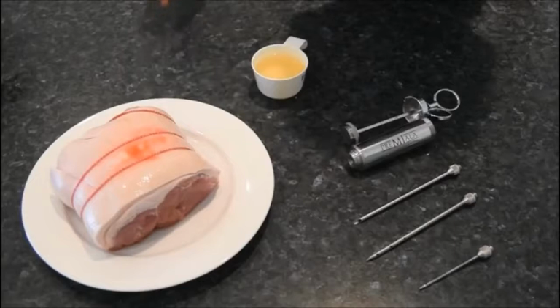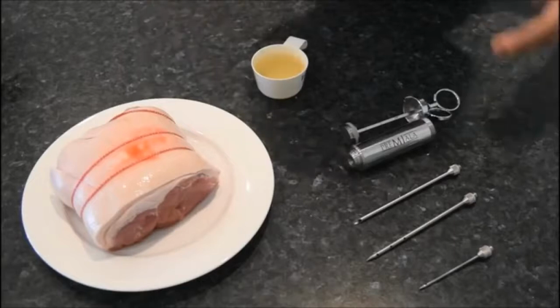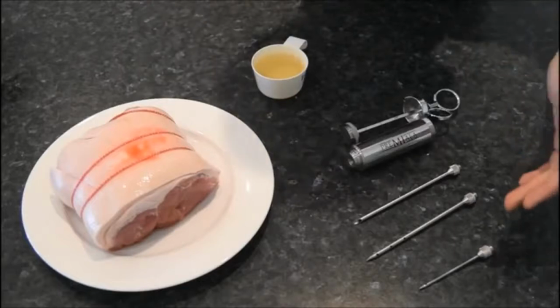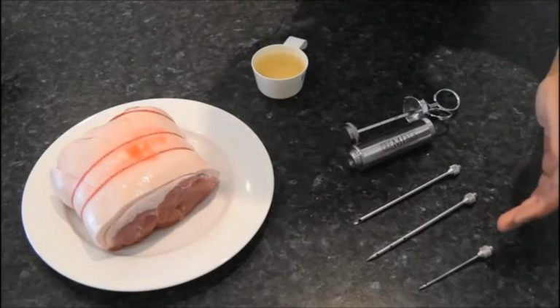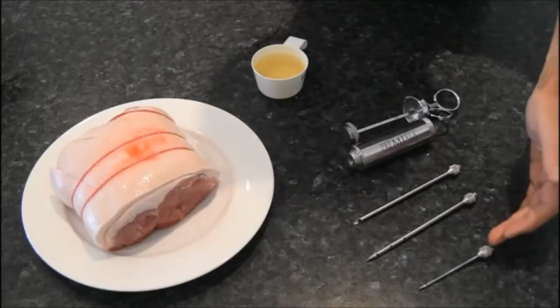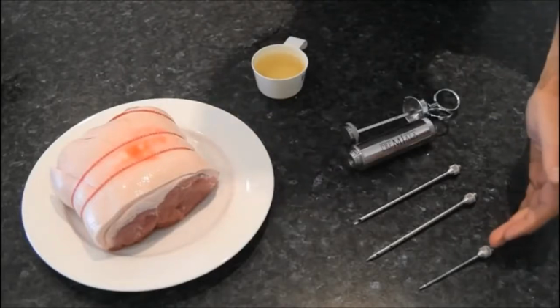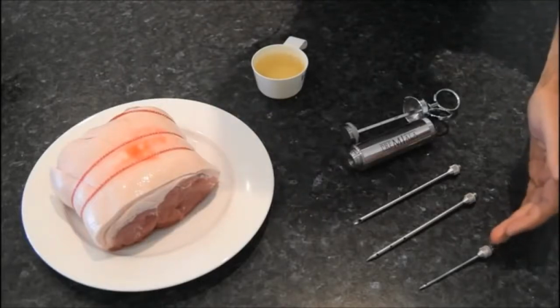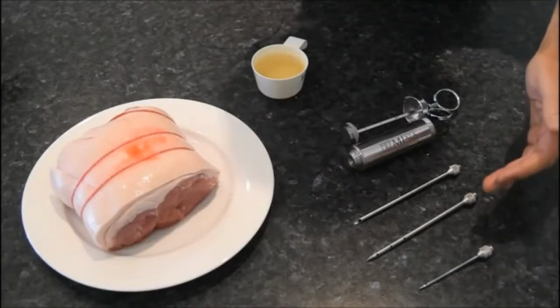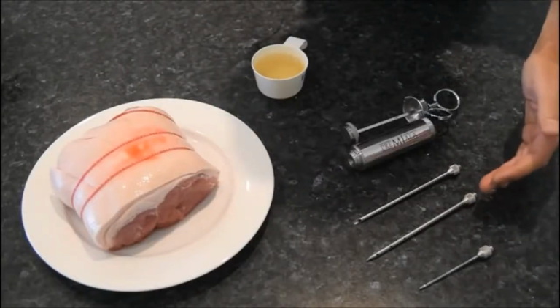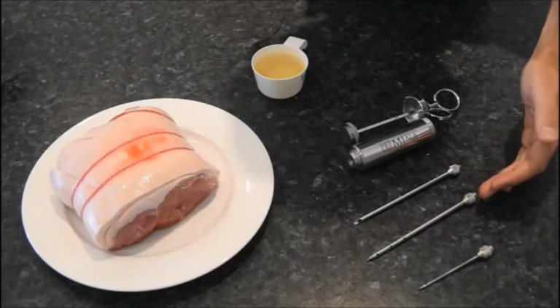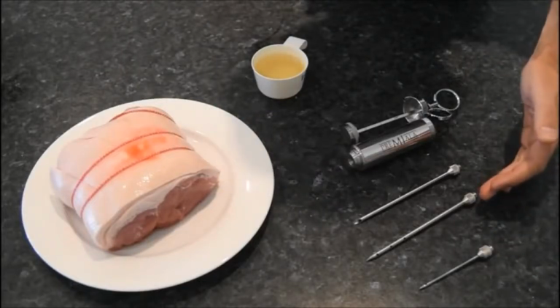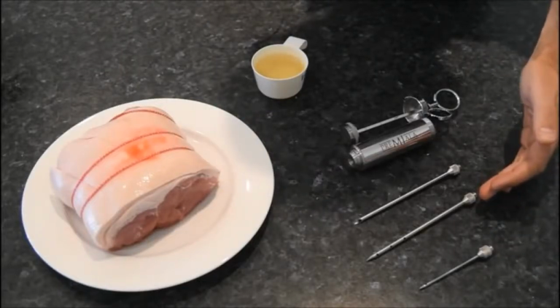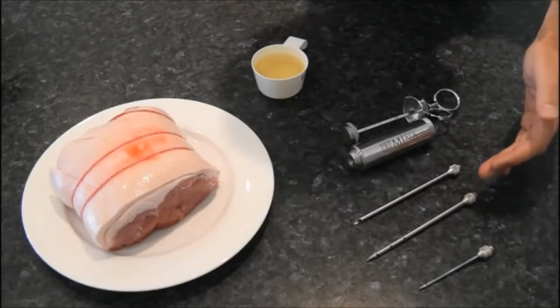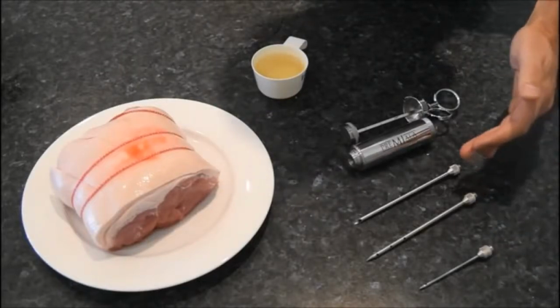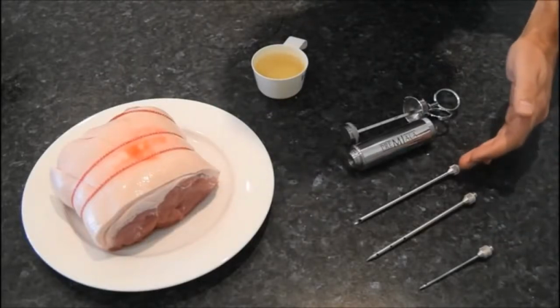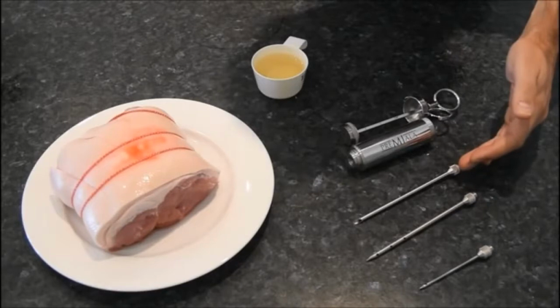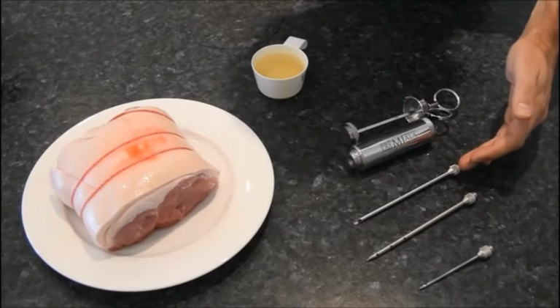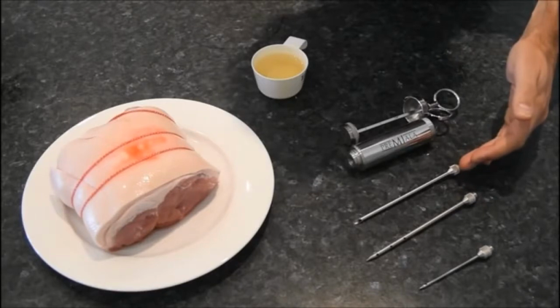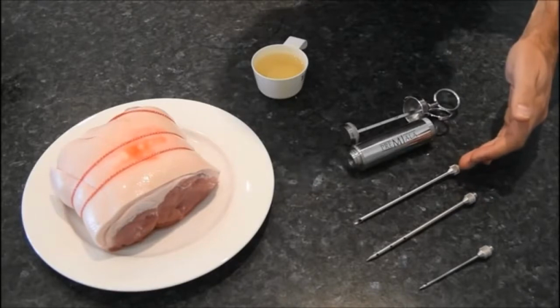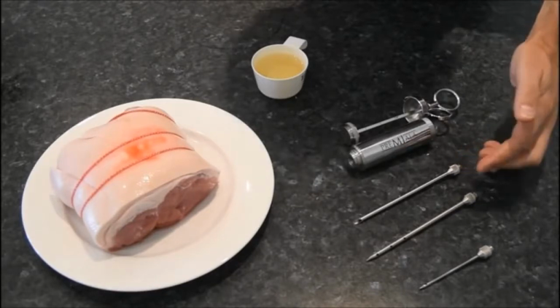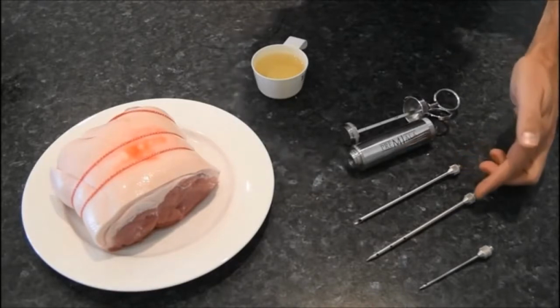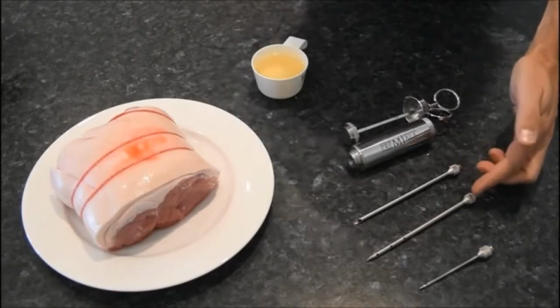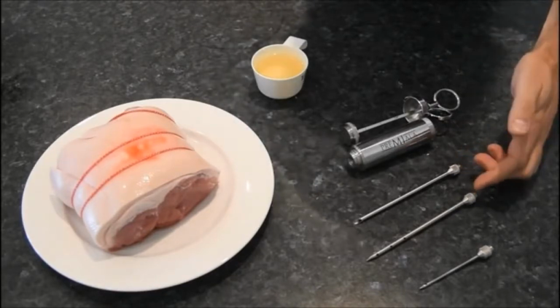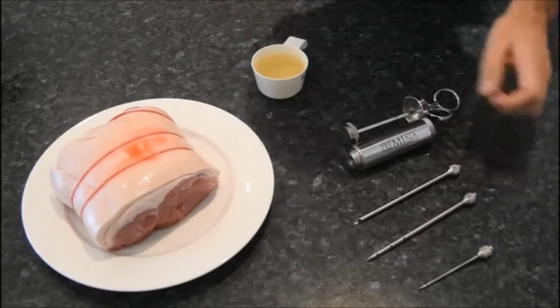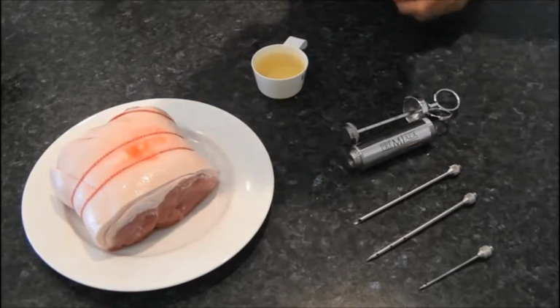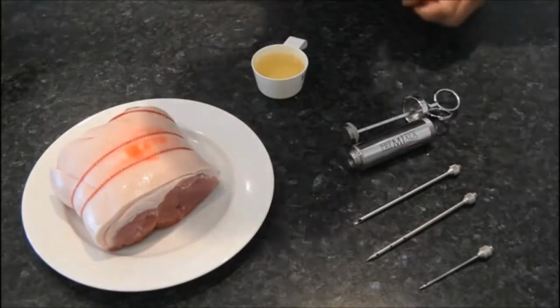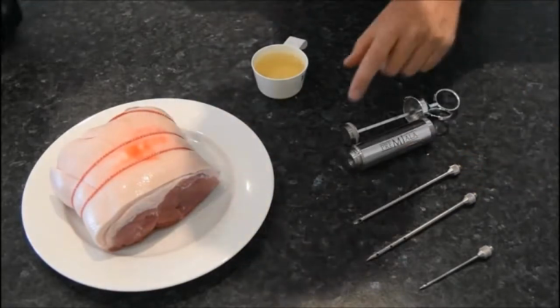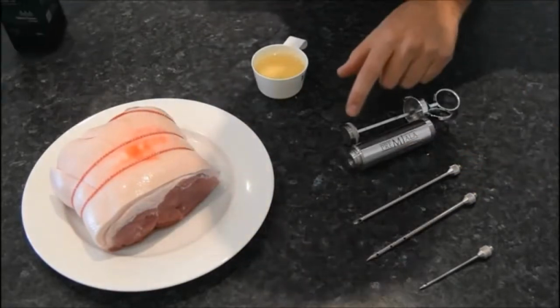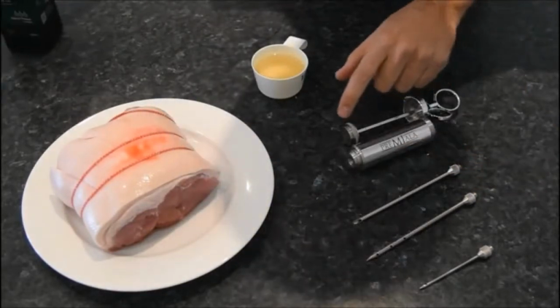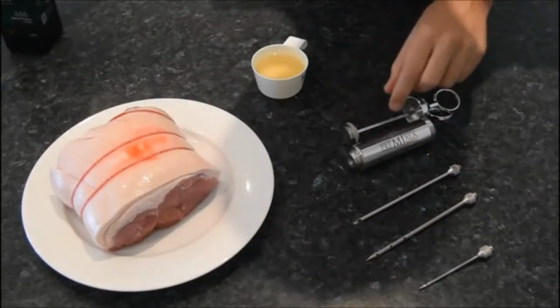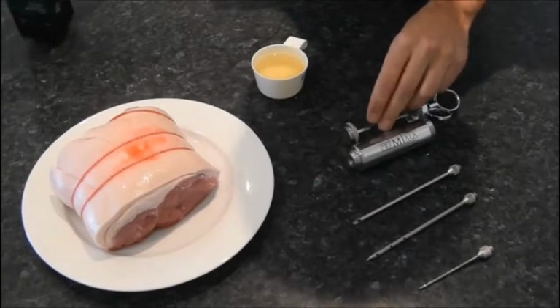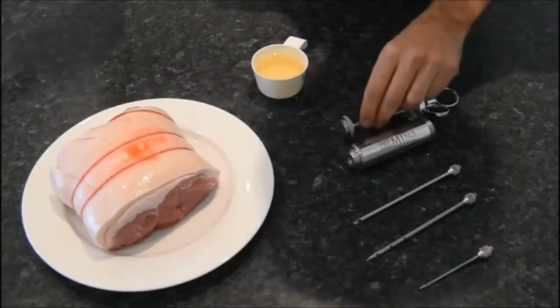So we've got the full kit here: the steak needle, the 12-hole liquid marinade needle, and the open-ended pureed marinade needle. We're going to be using the 12-hole needle for injecting today because we've got a pure liquid marinade.